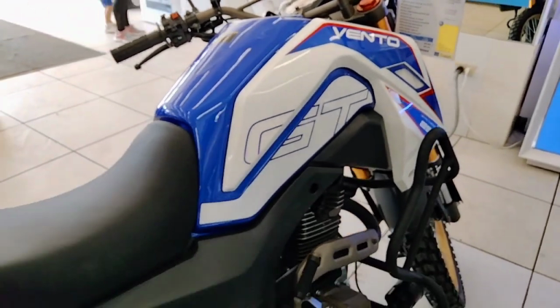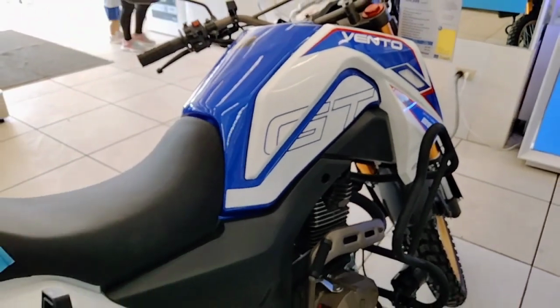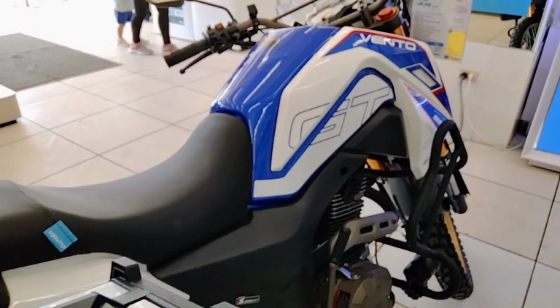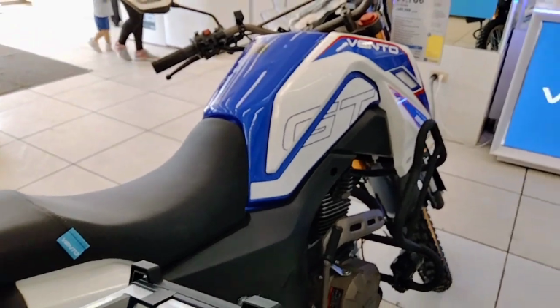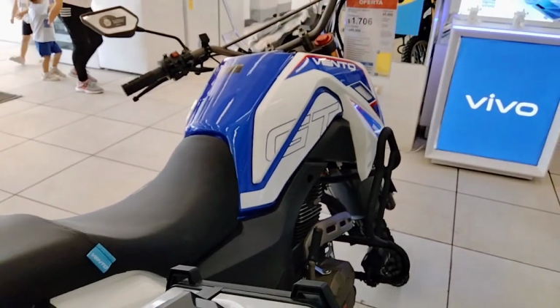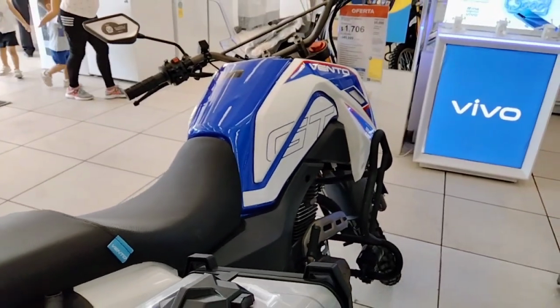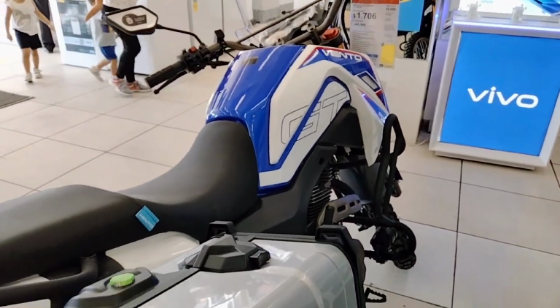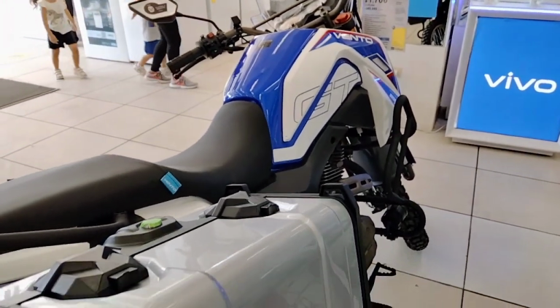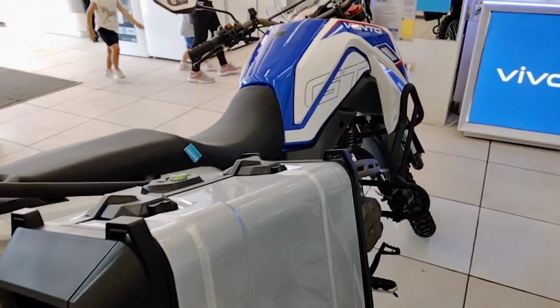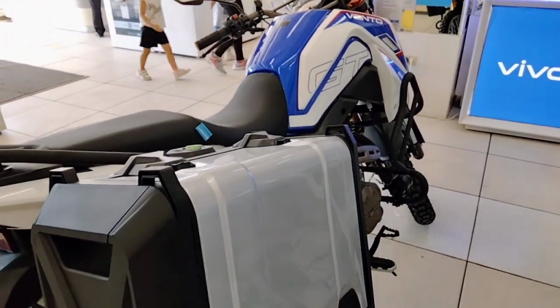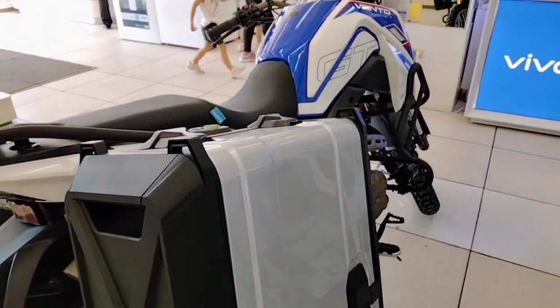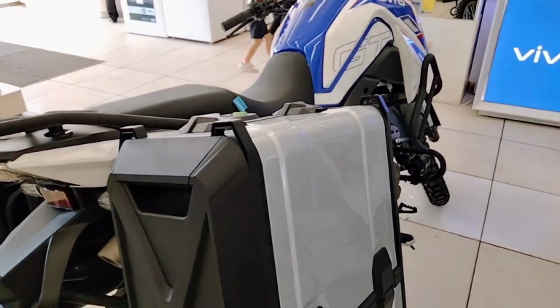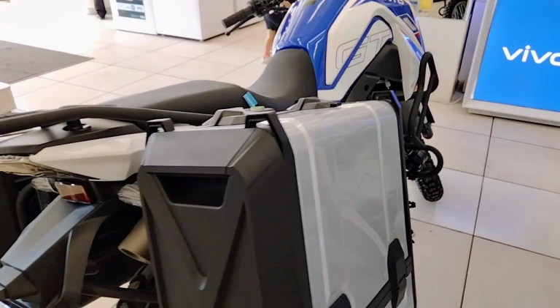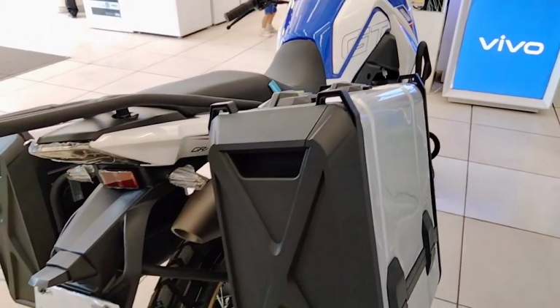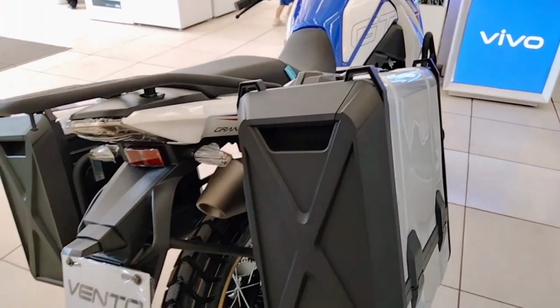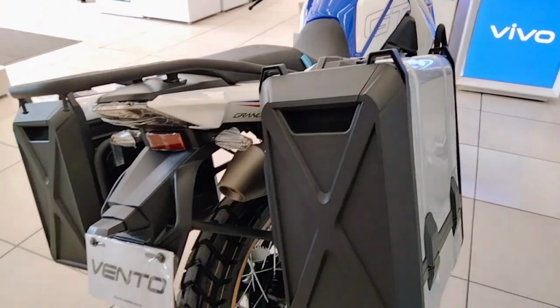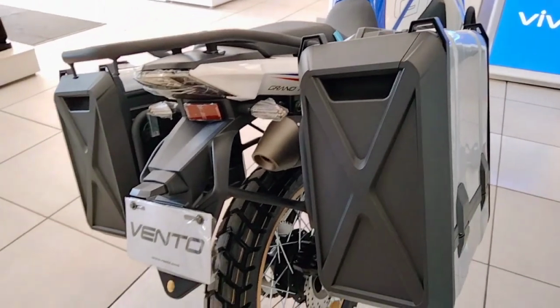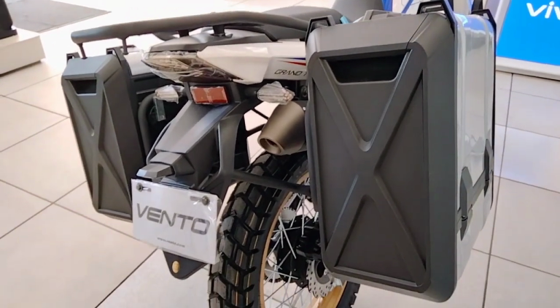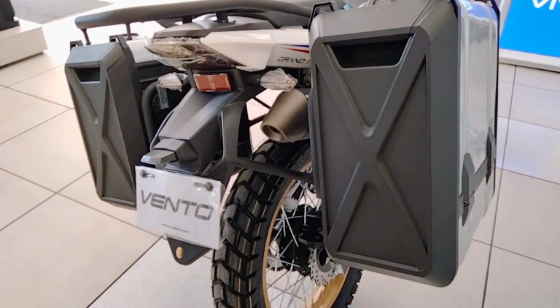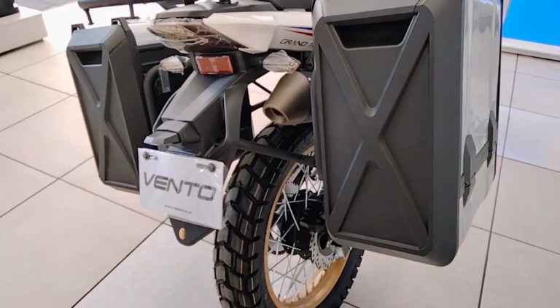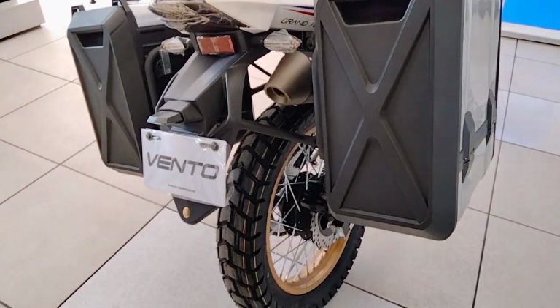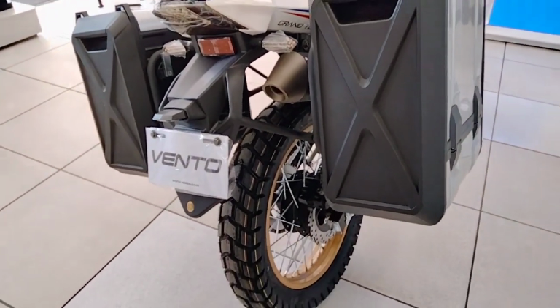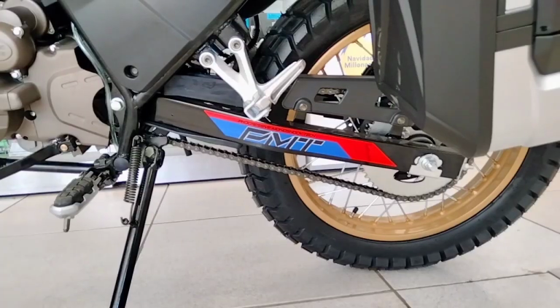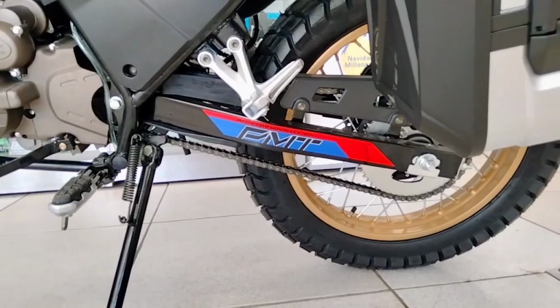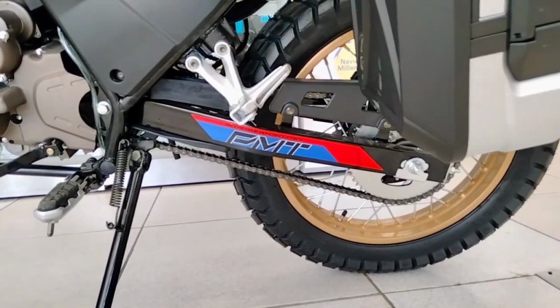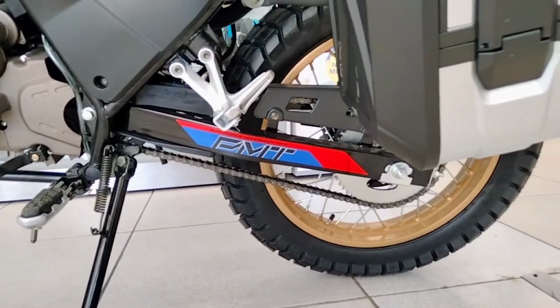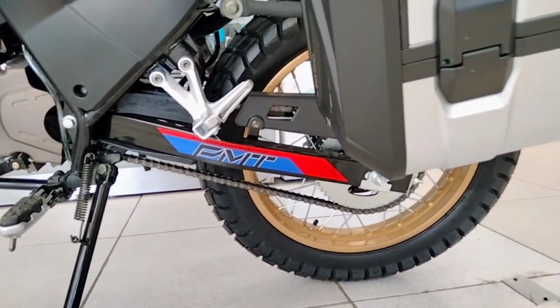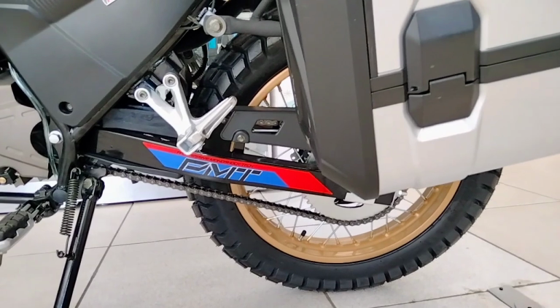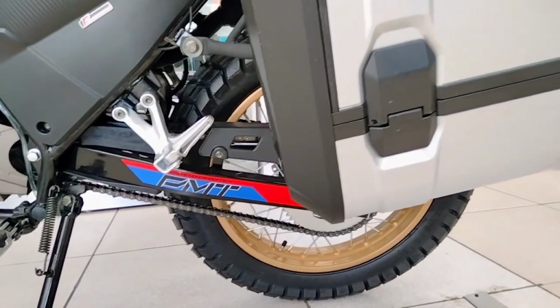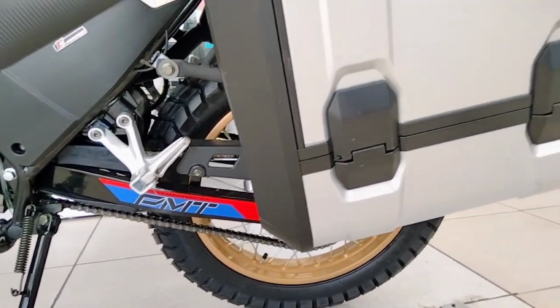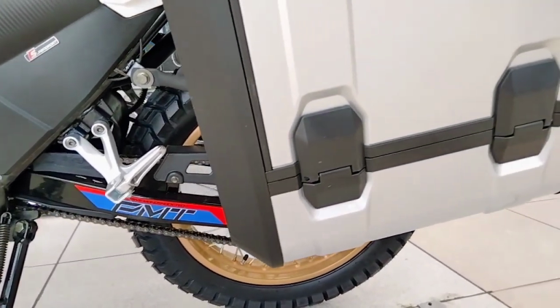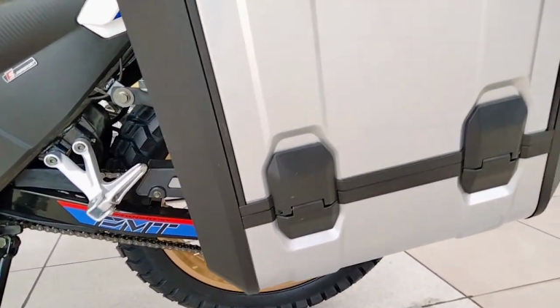The most important thing is that it comes with its accessories: it comes with its alarm, remote control ignition, a USB port where you can charge your phone, and it comes with explorer lights at the bottom, along with its respective slider.